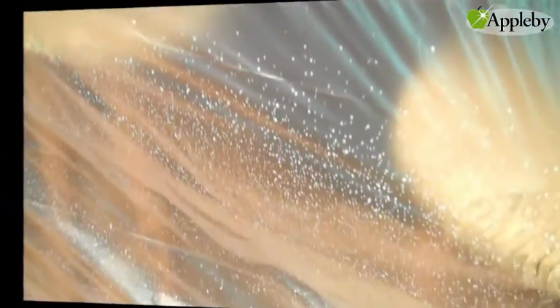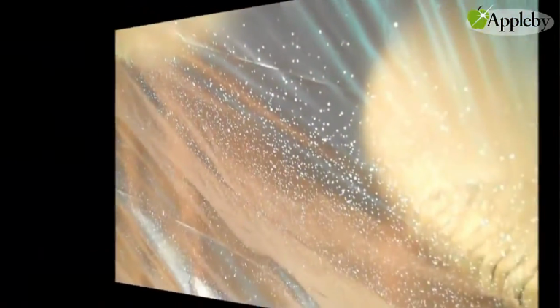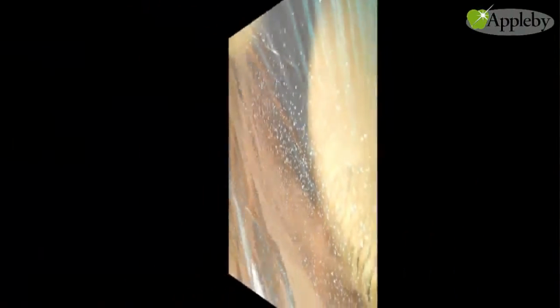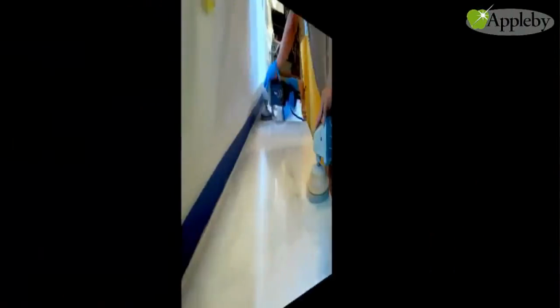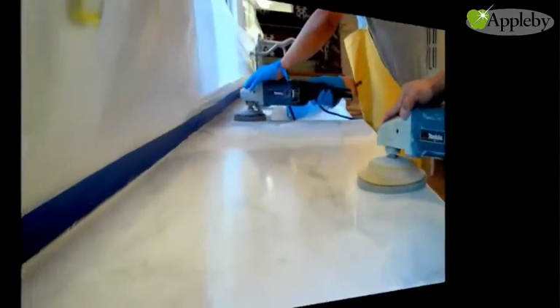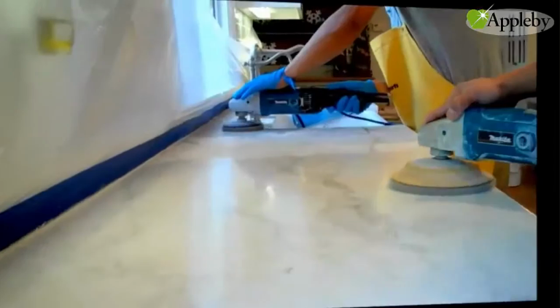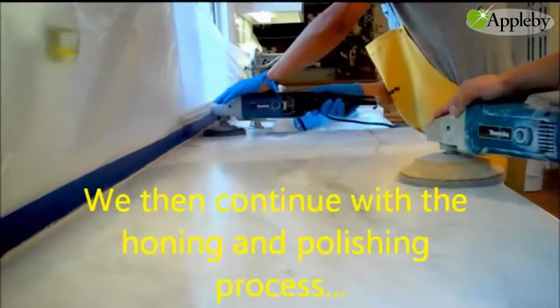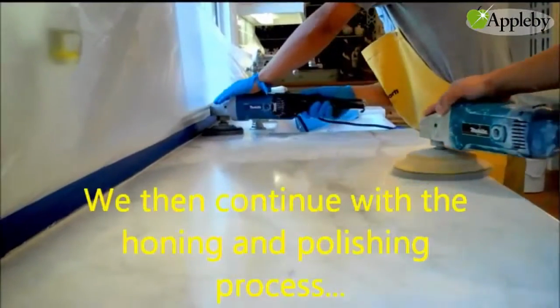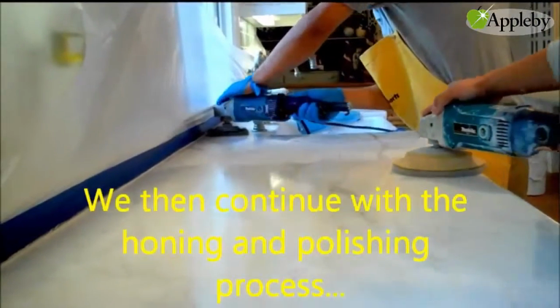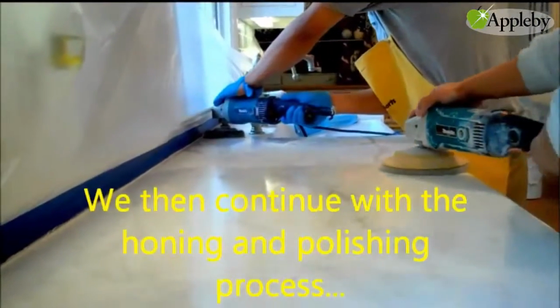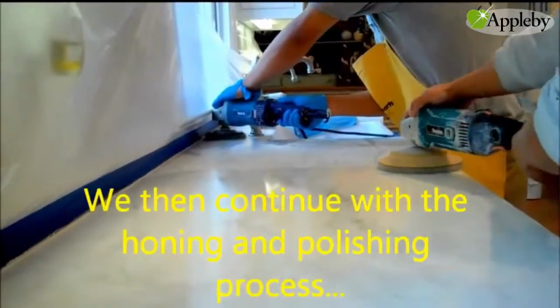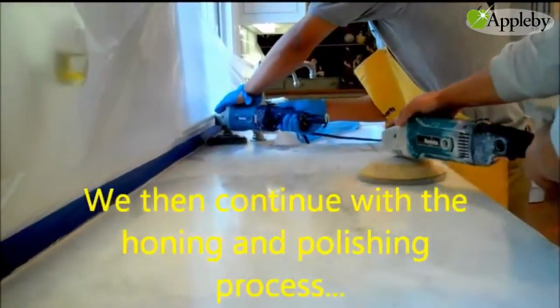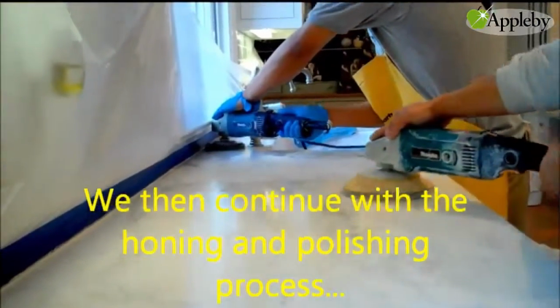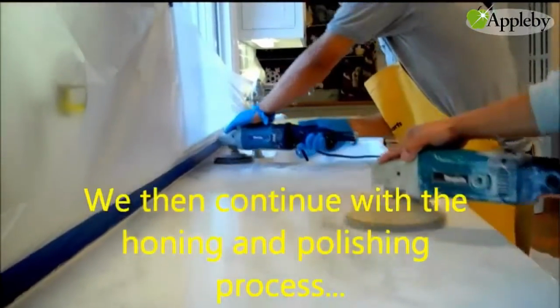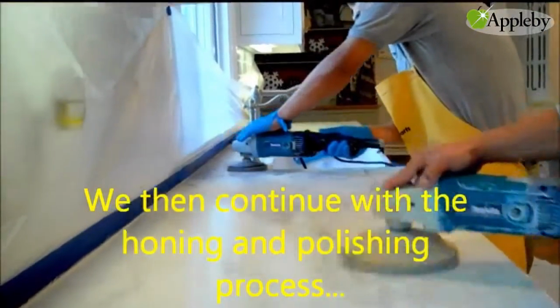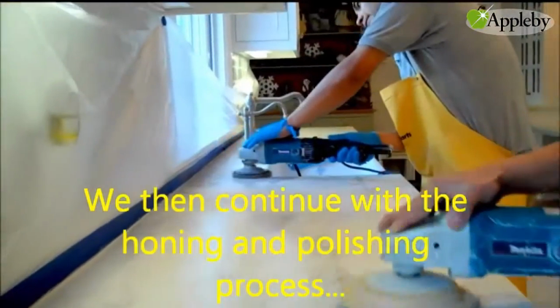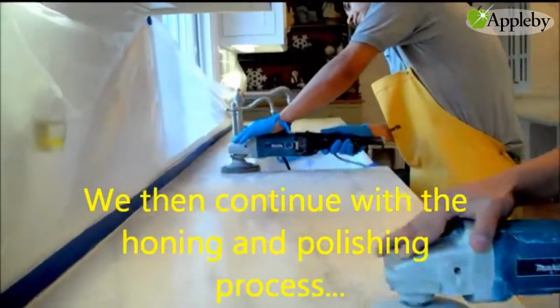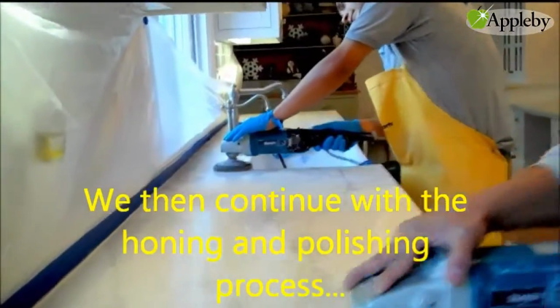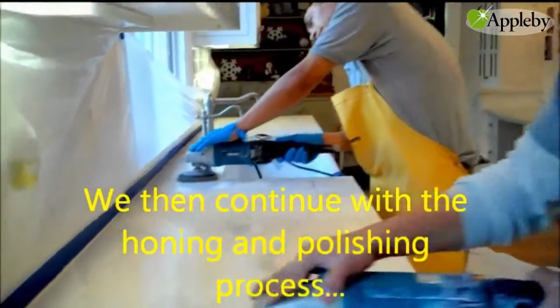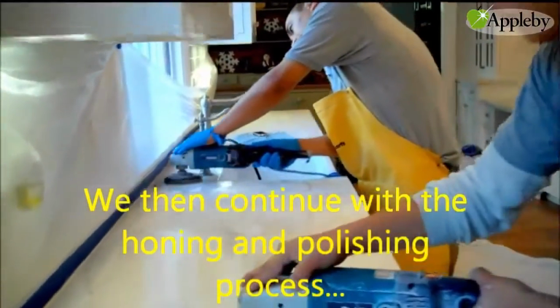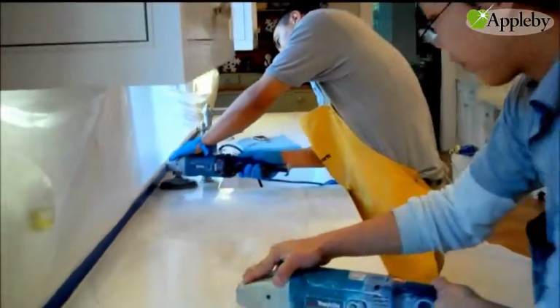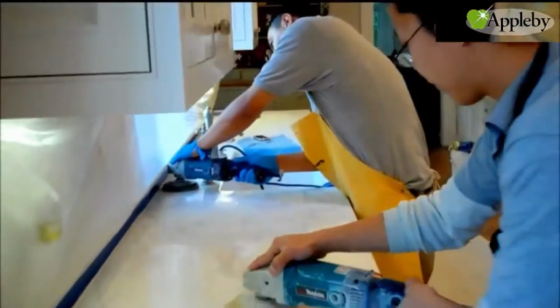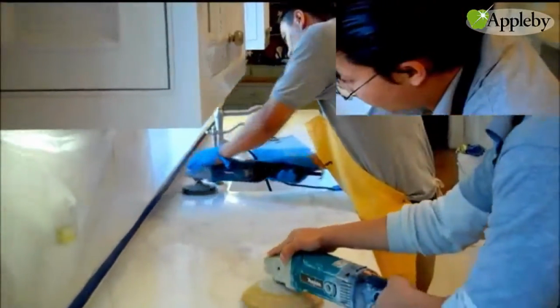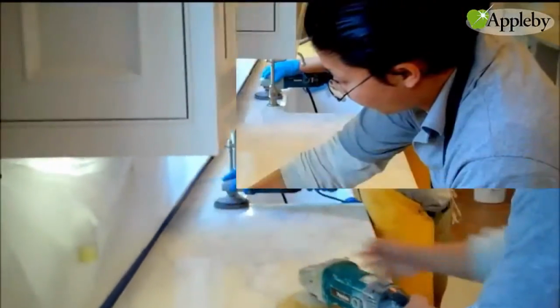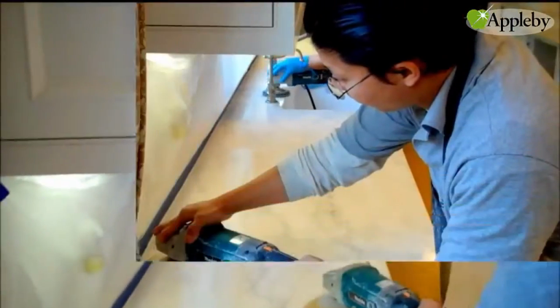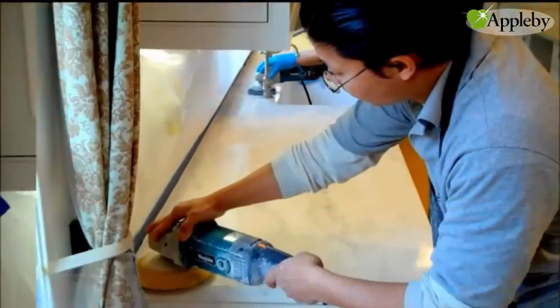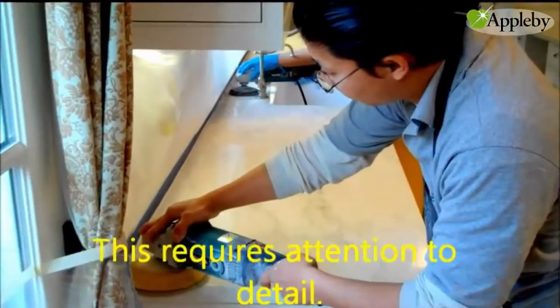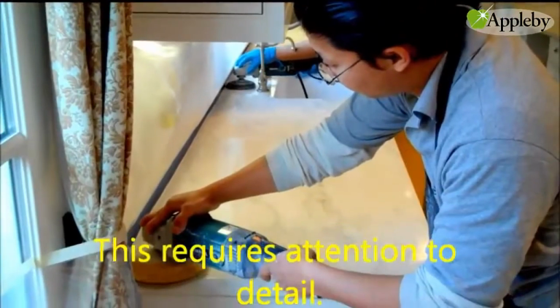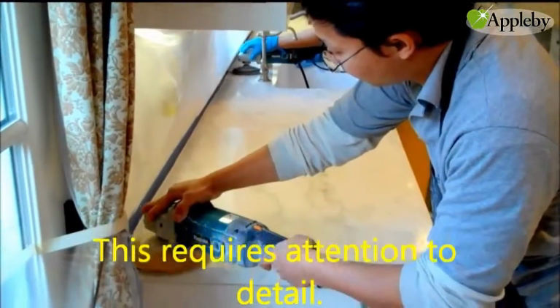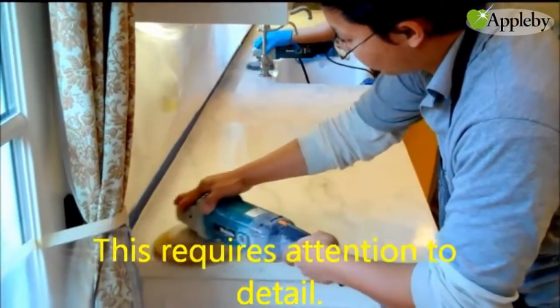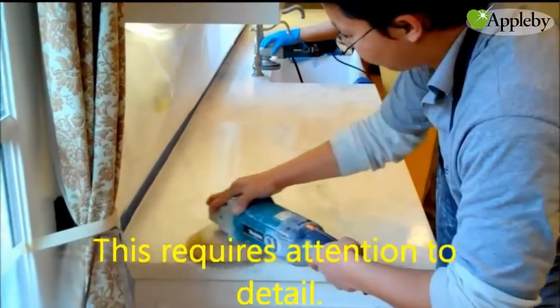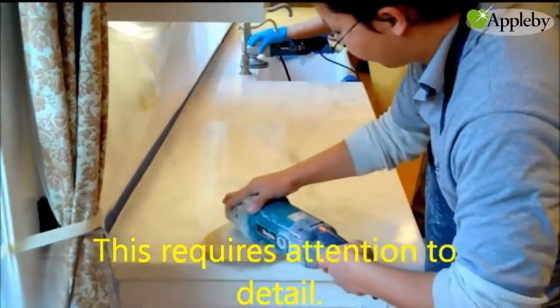We then continue with the honing and polishing process. This requires attention to detail.